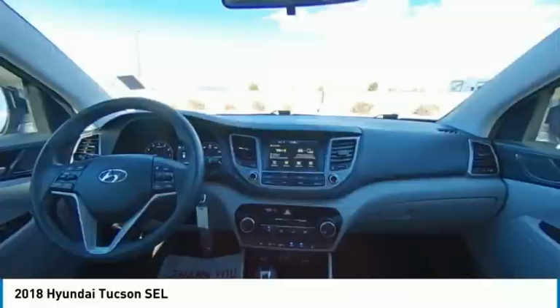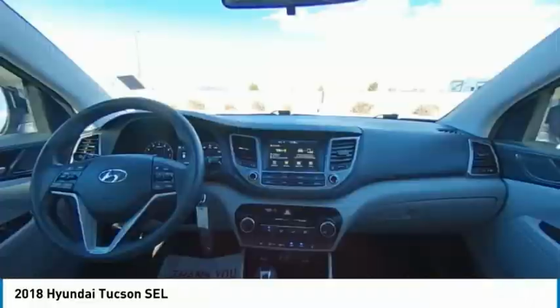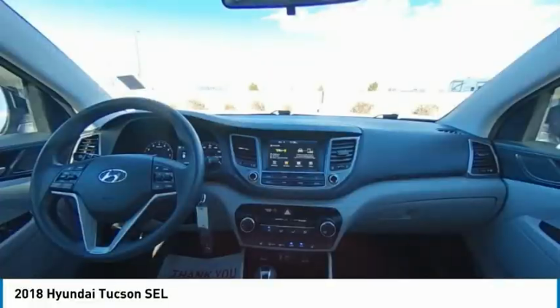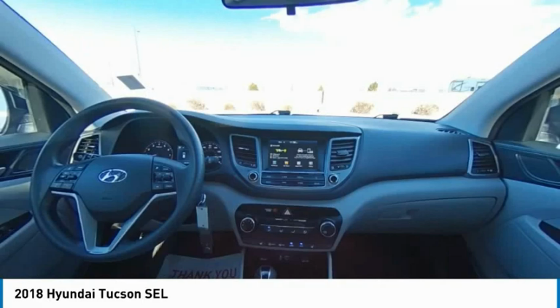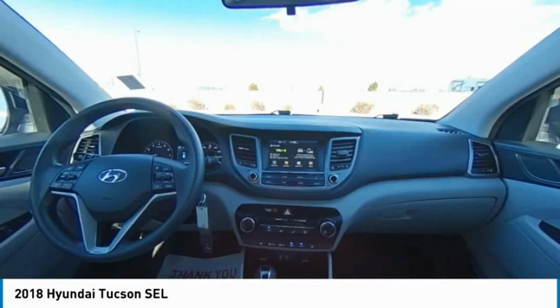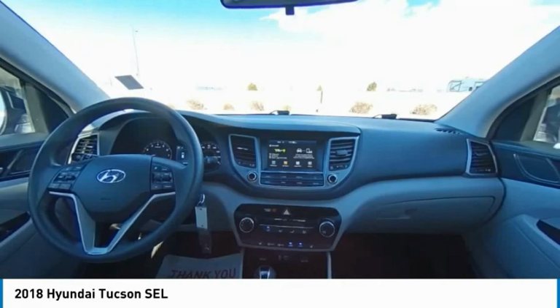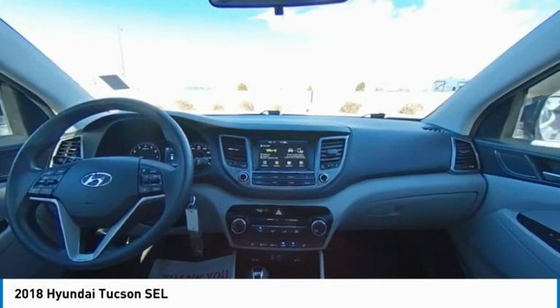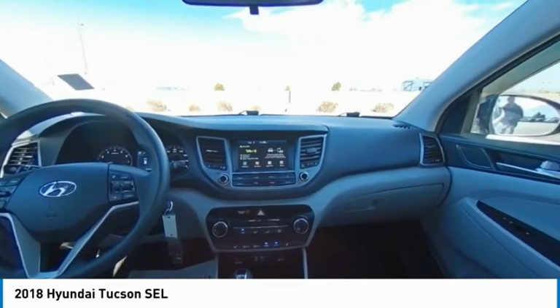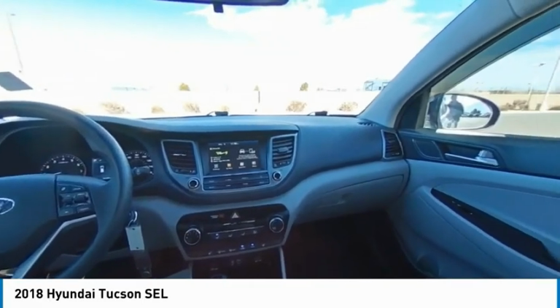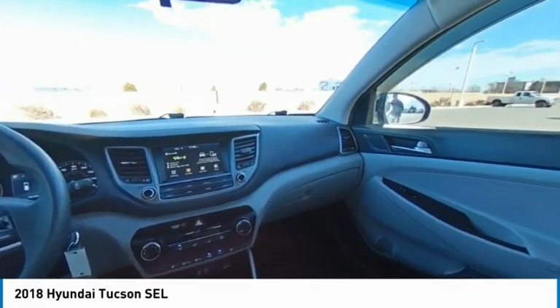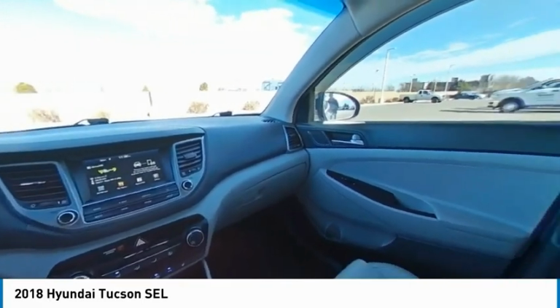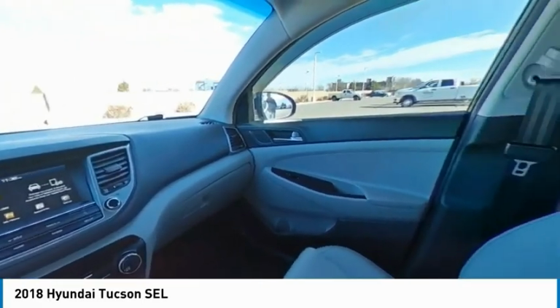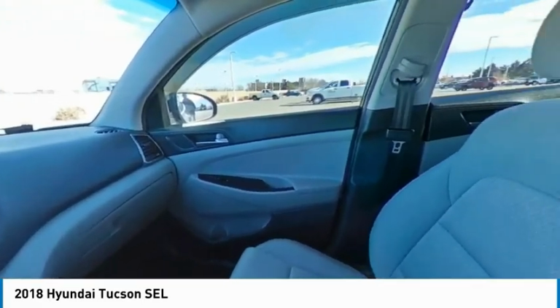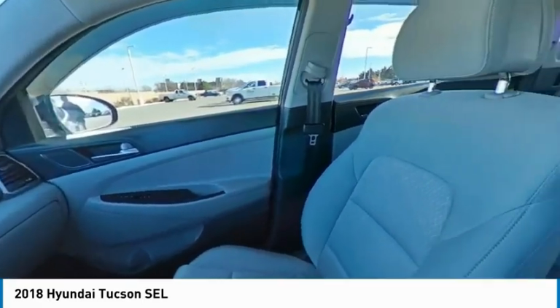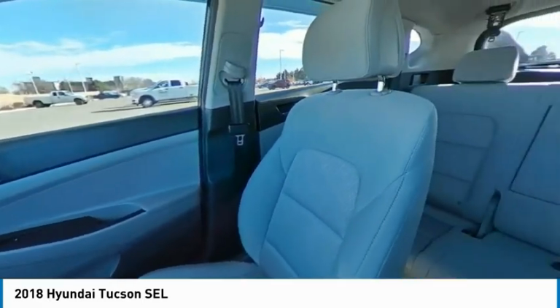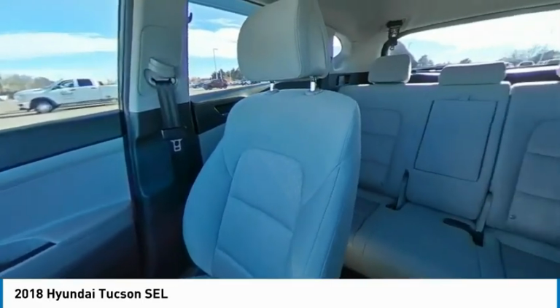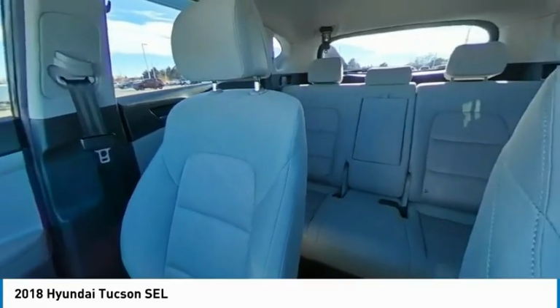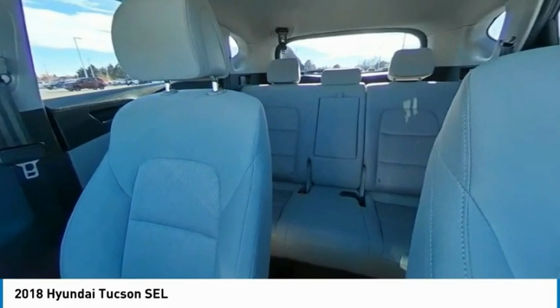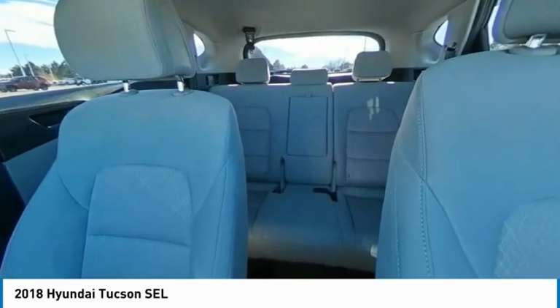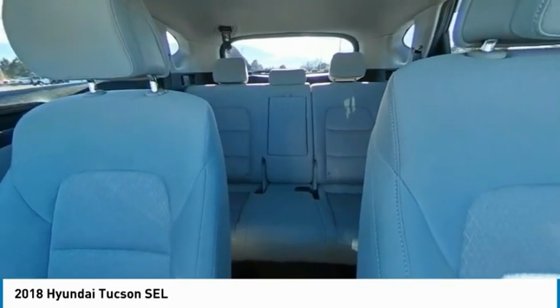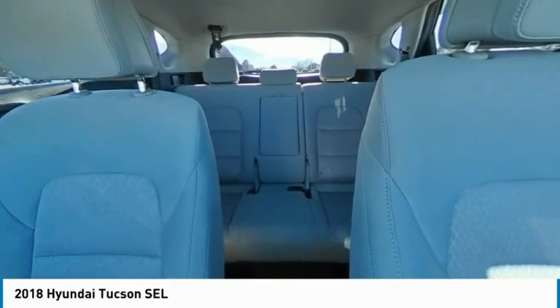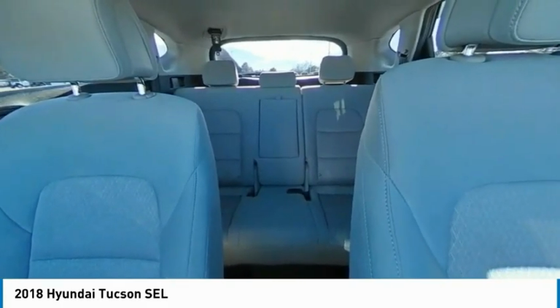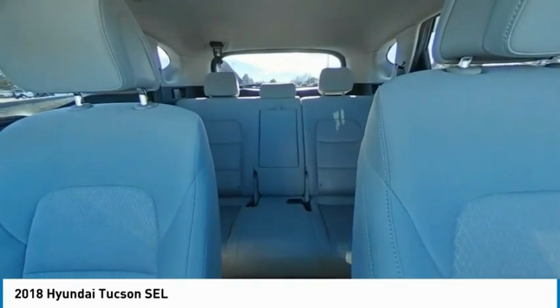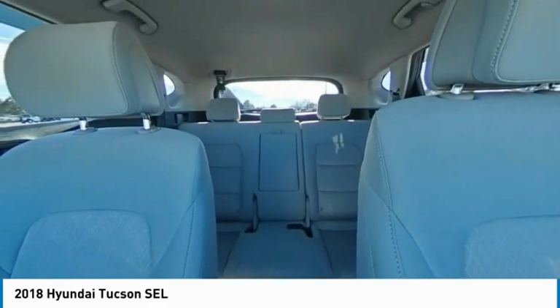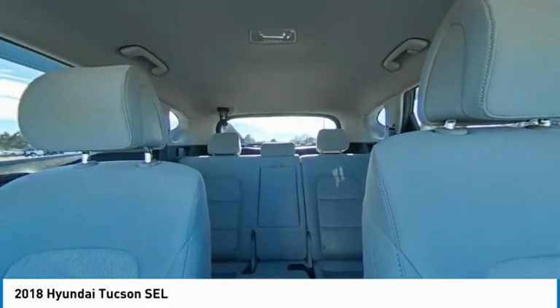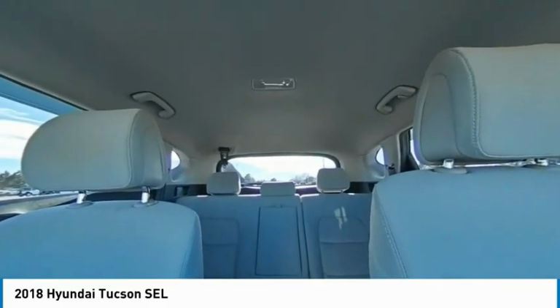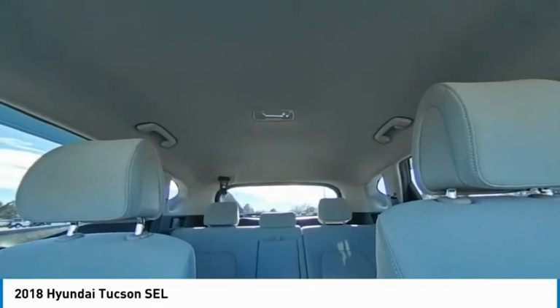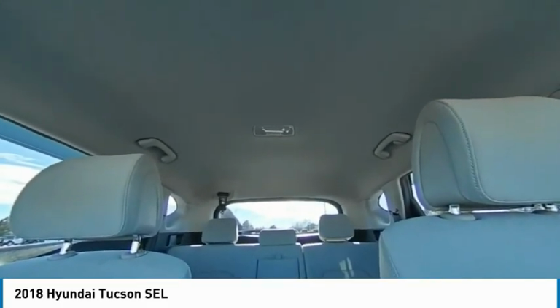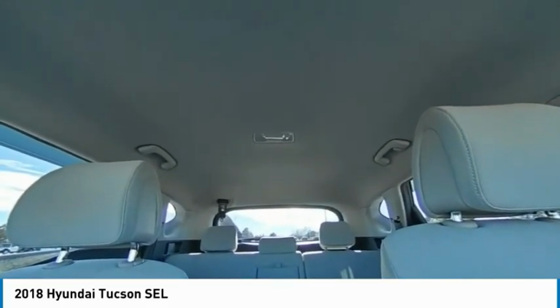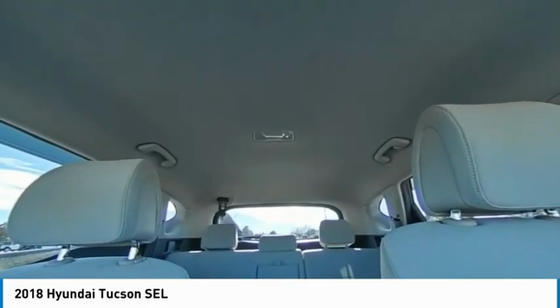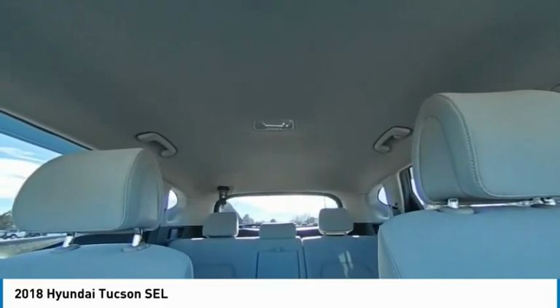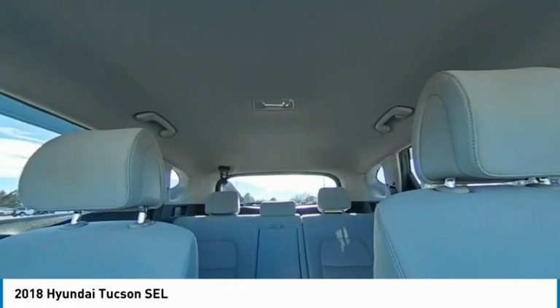This vehicle has less than 40,000 miles. Here are some of this vehicle's great options: tire pressure monitor, electronic stability control, heated mirrors, all-wheel drive, and alloy wheels.